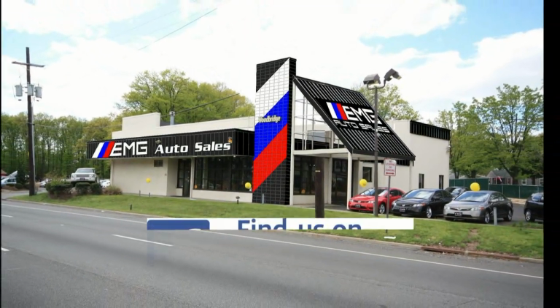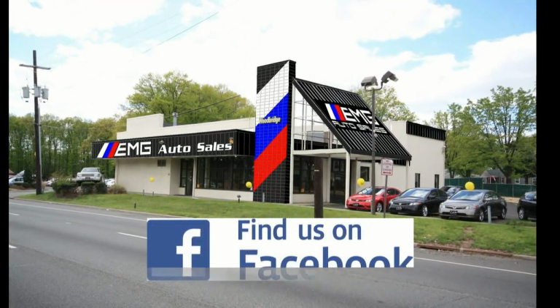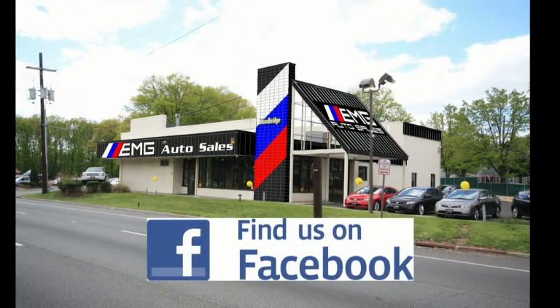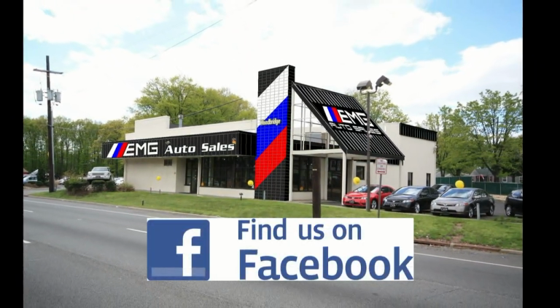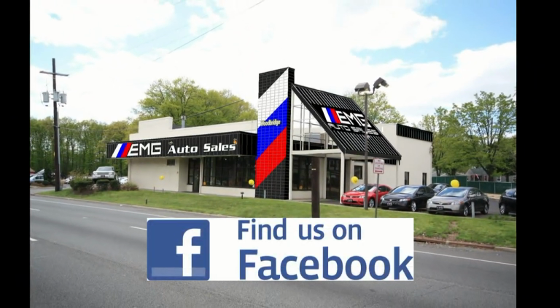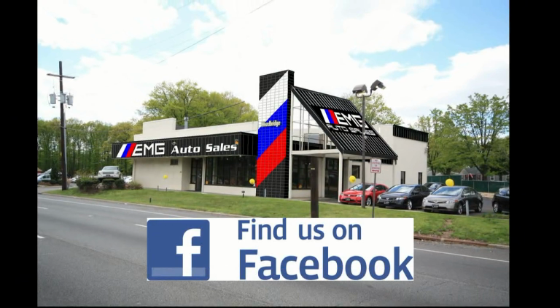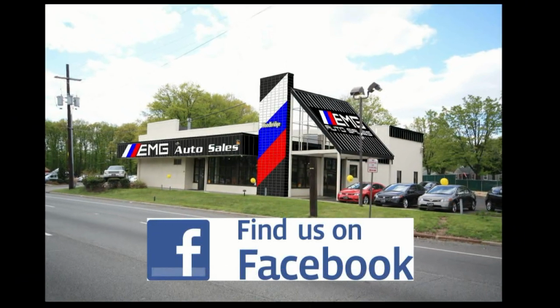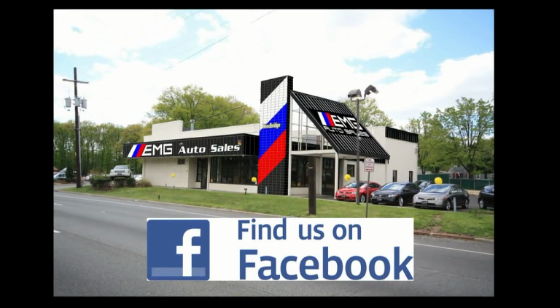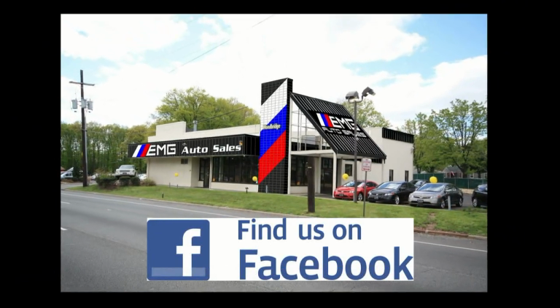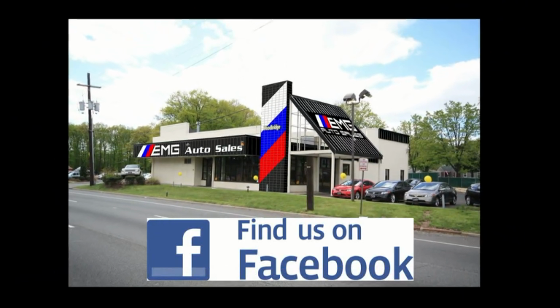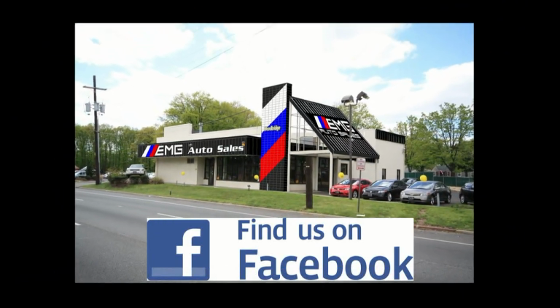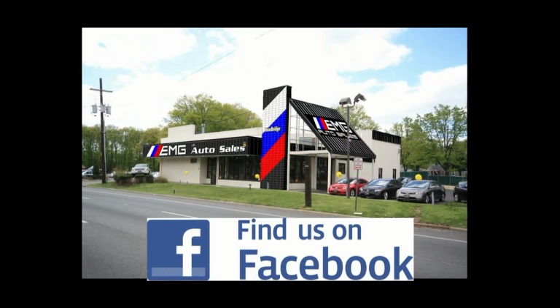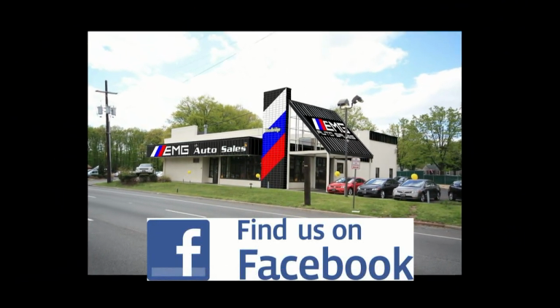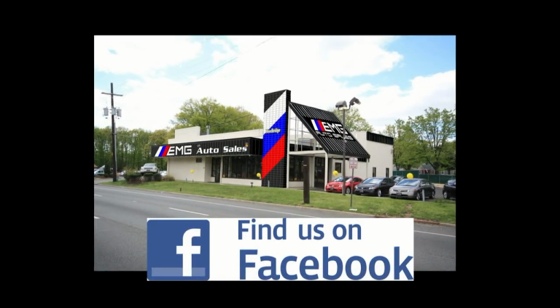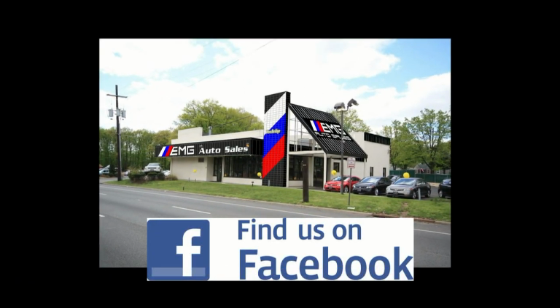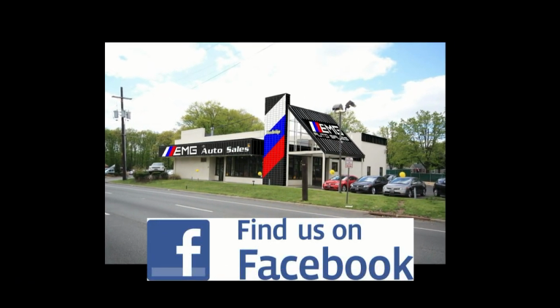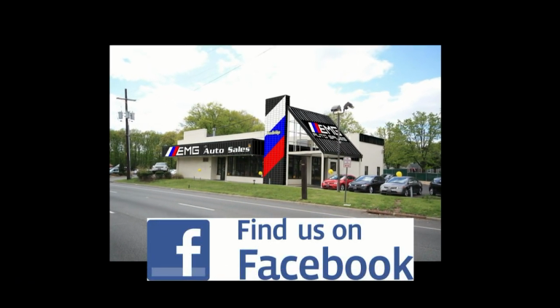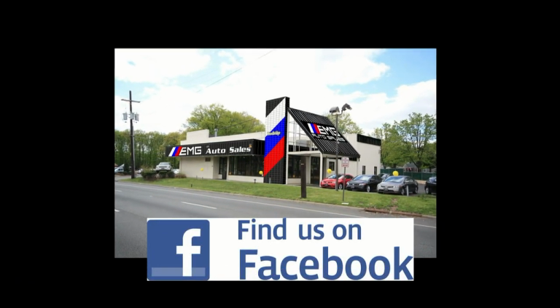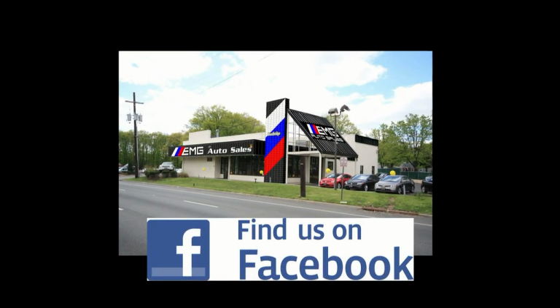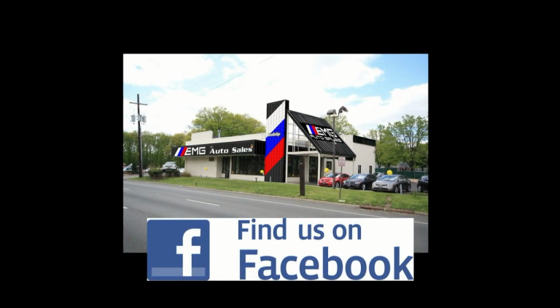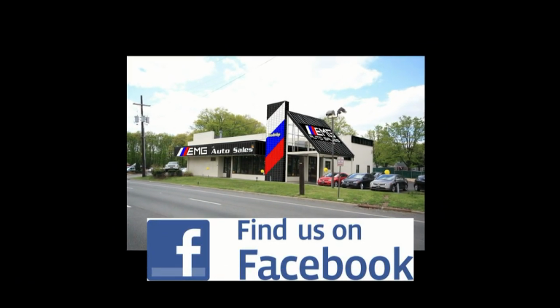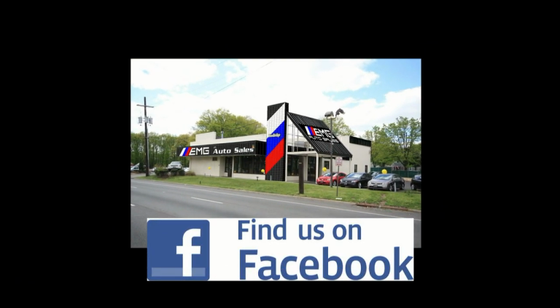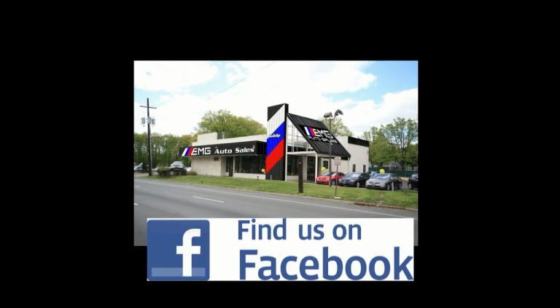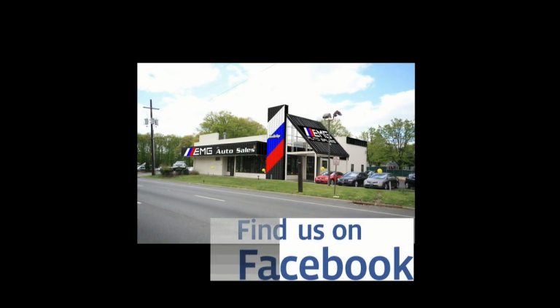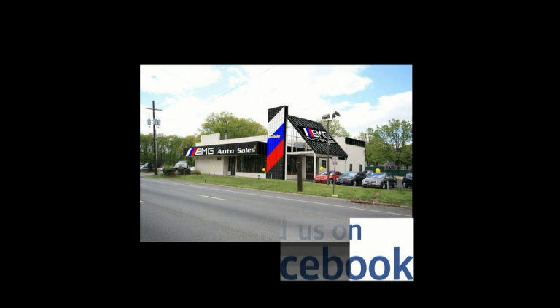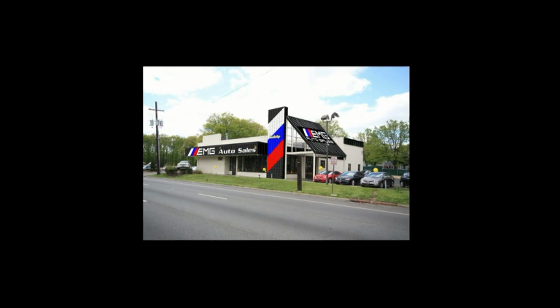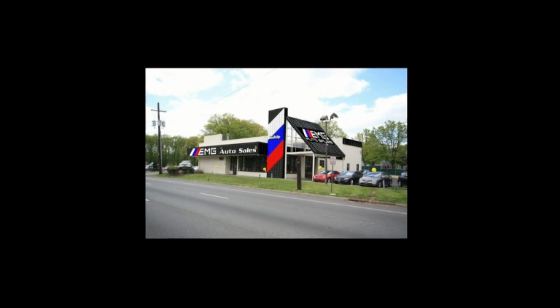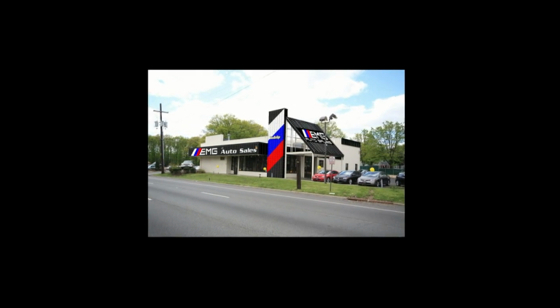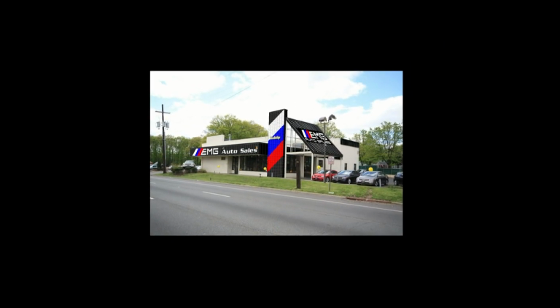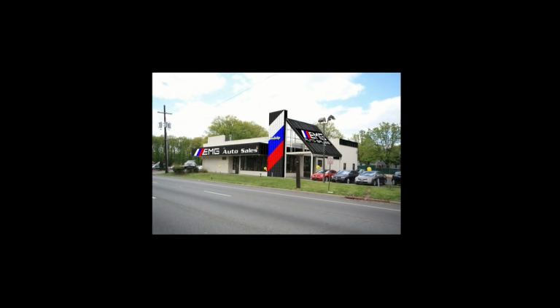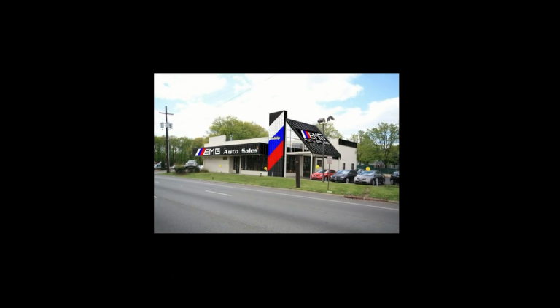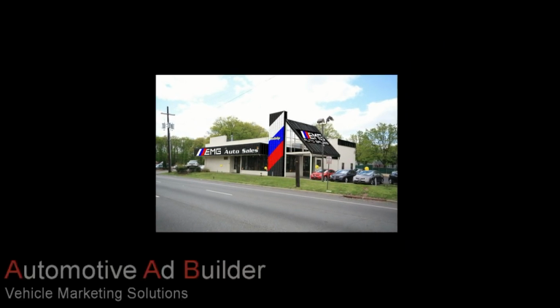Please visit us at 885 Route 1 South, Woodbridge, New Jersey, or call us at 732-527-0477.